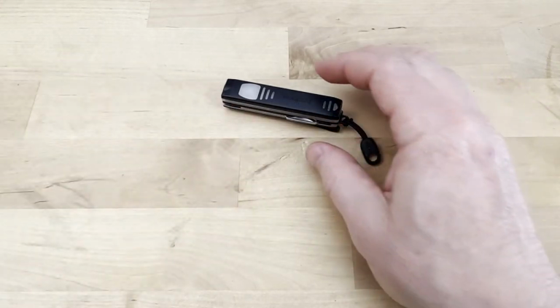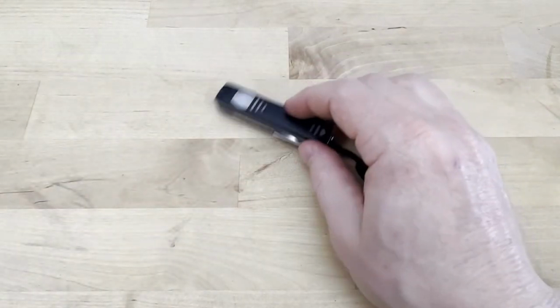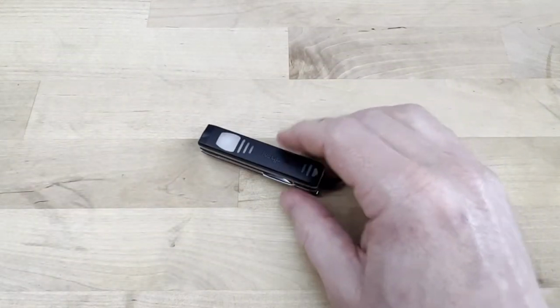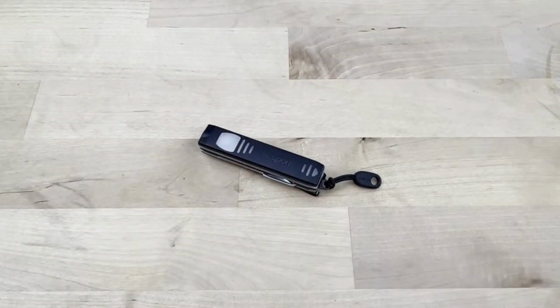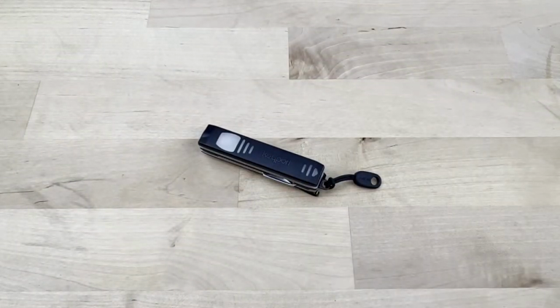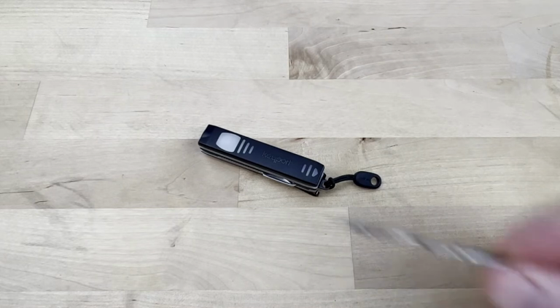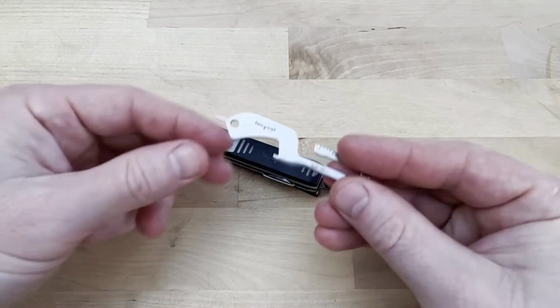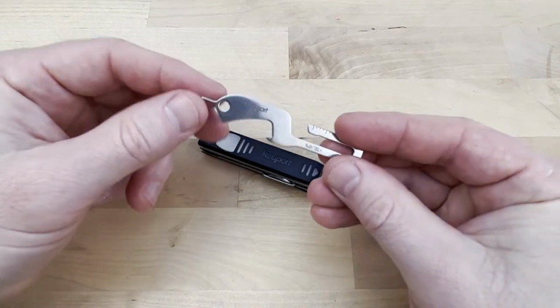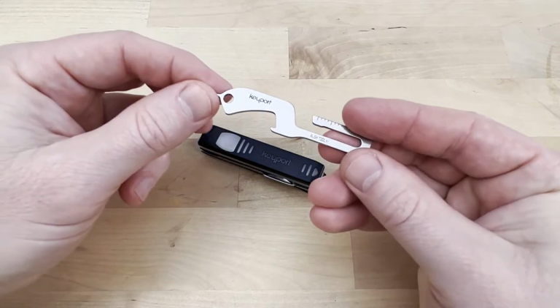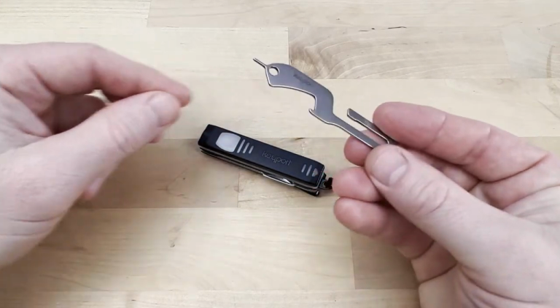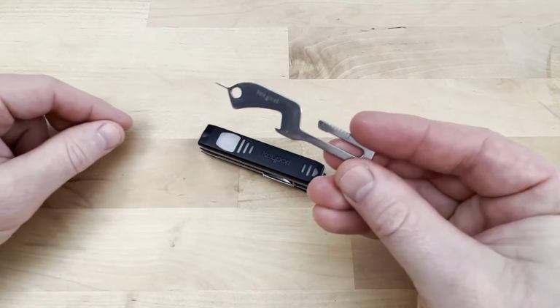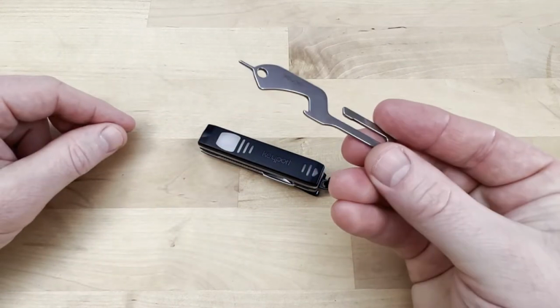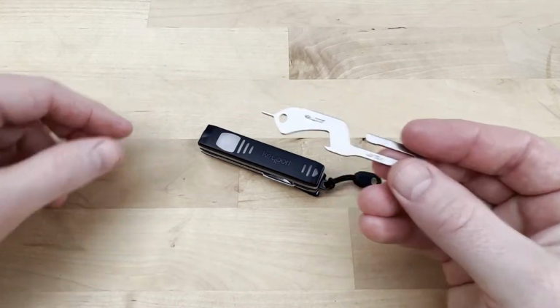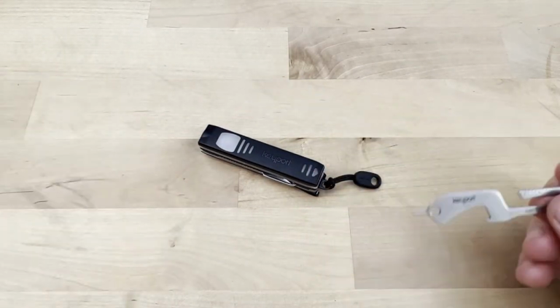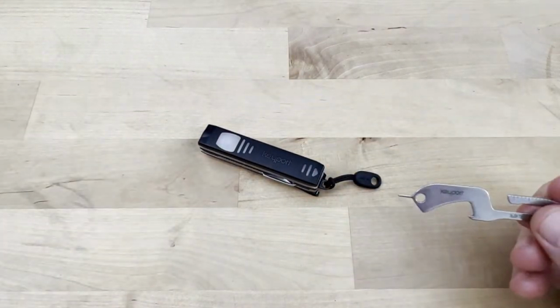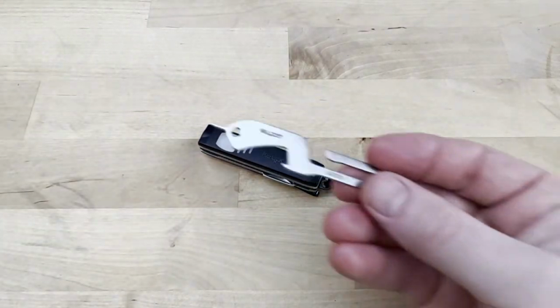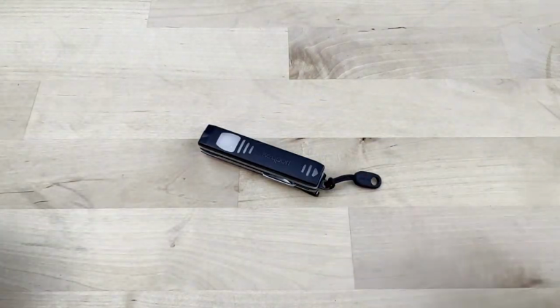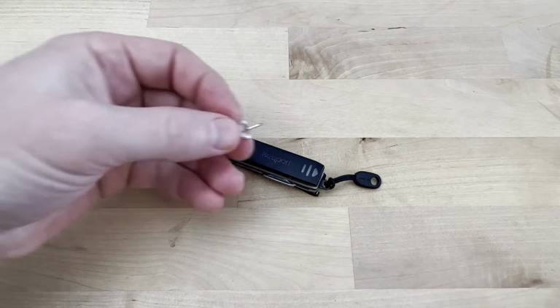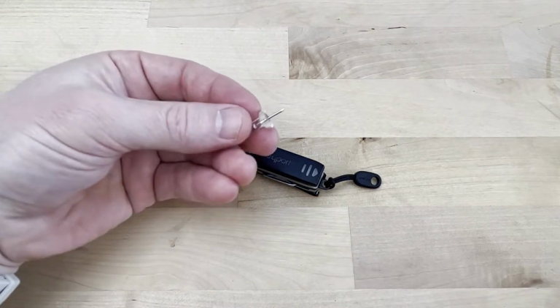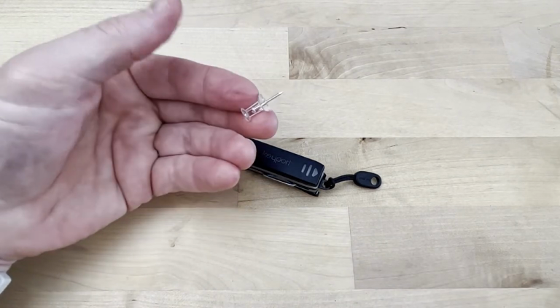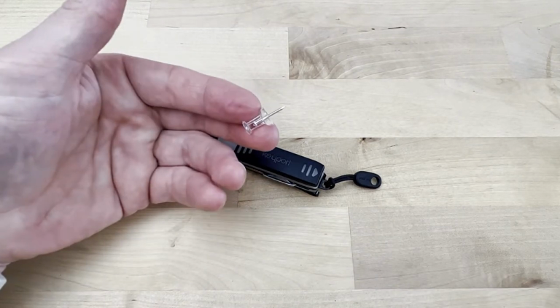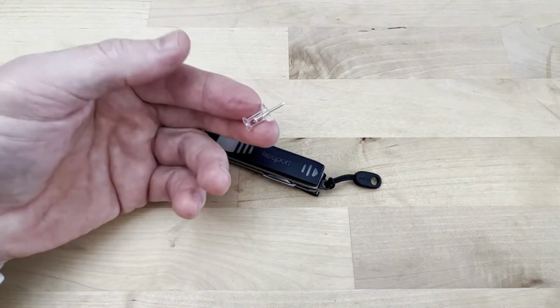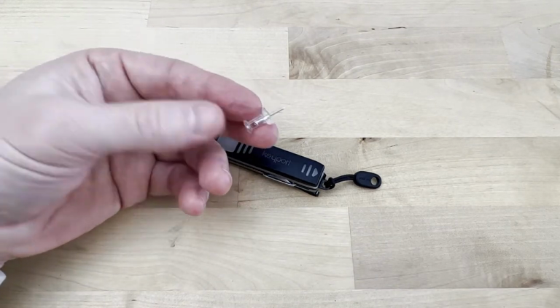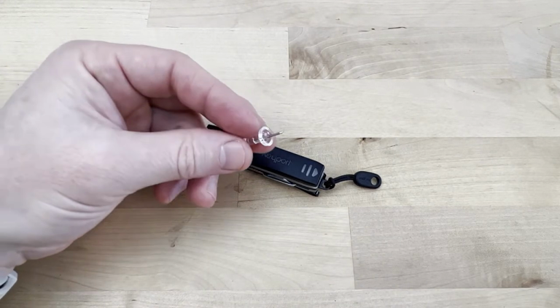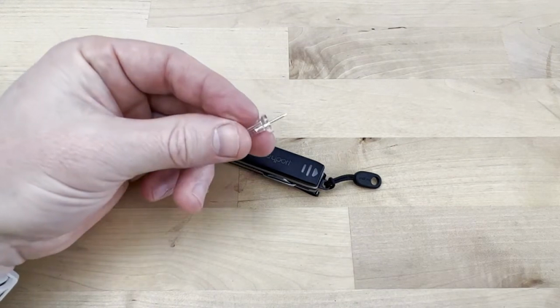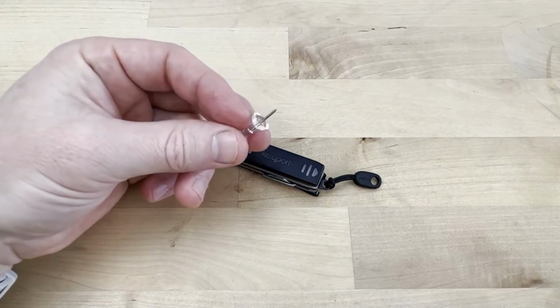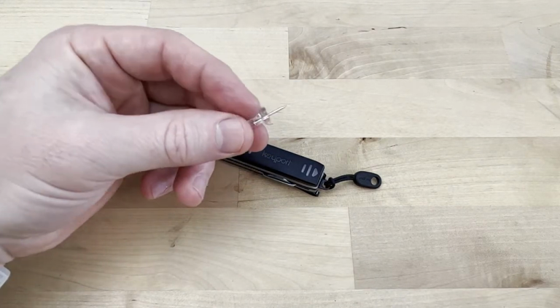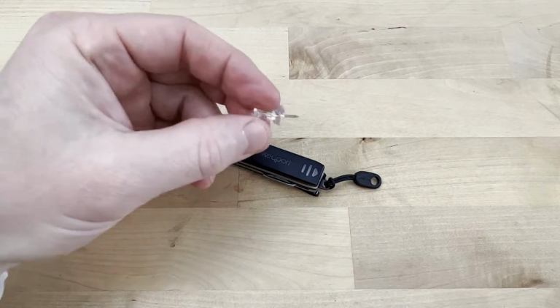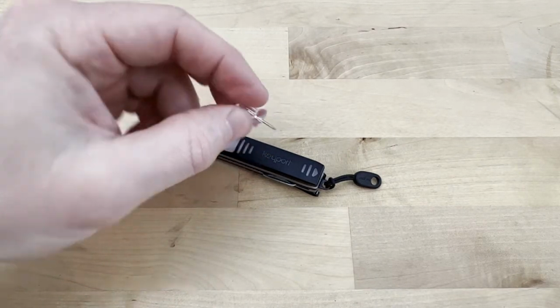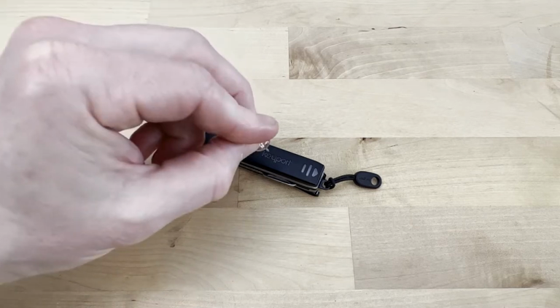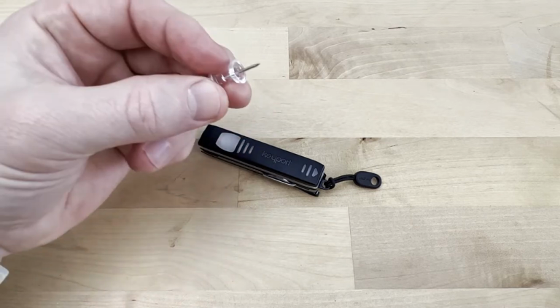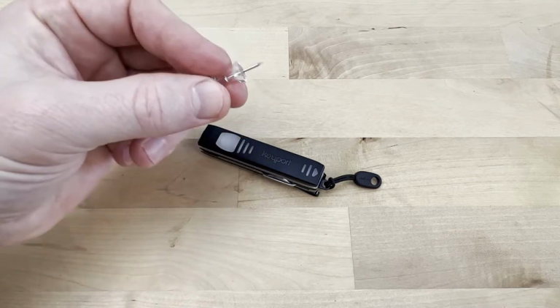To do that we use the rush tool, which we sell for $4.99 on the site. If you don't have one, you can use a common thumbtack or a small nail, although the rush tool is more comfortable because it has a handle on it.